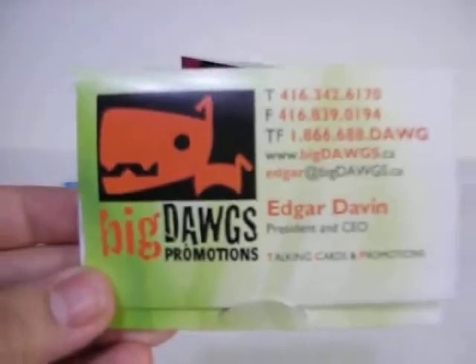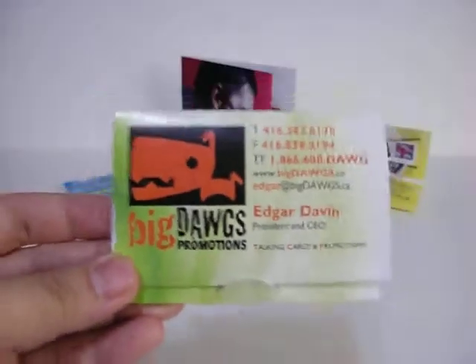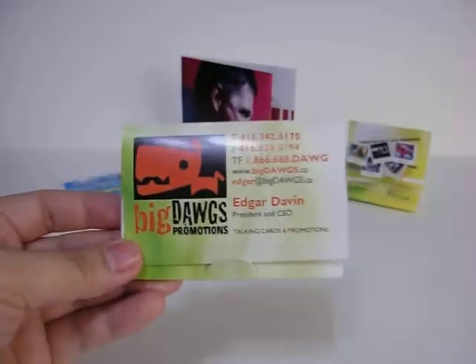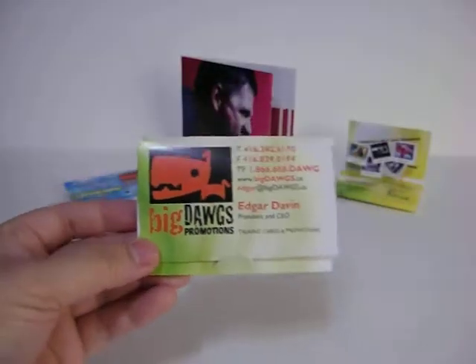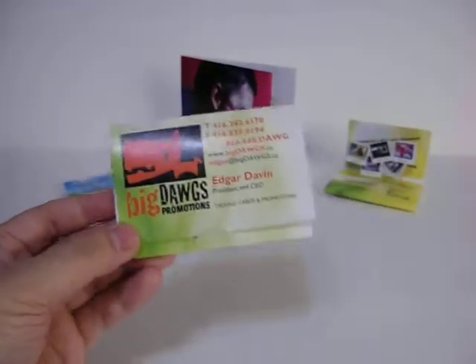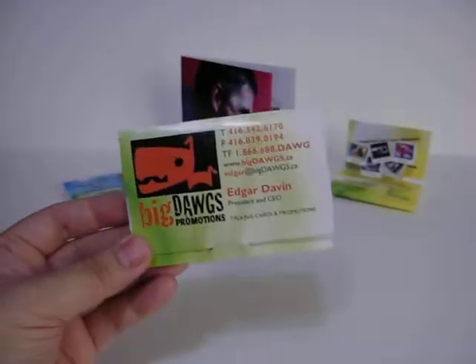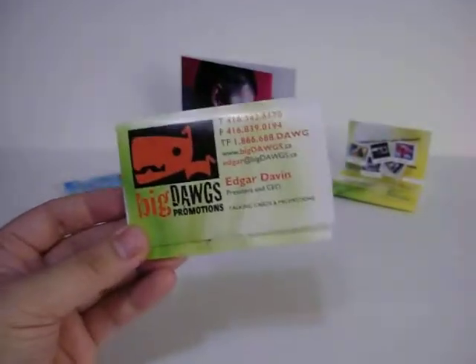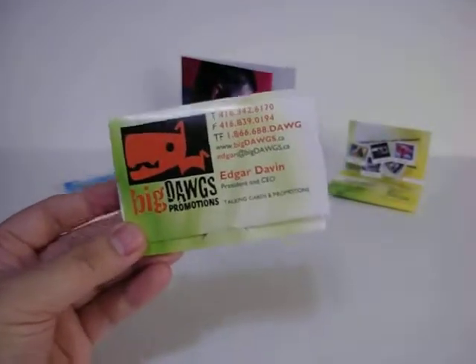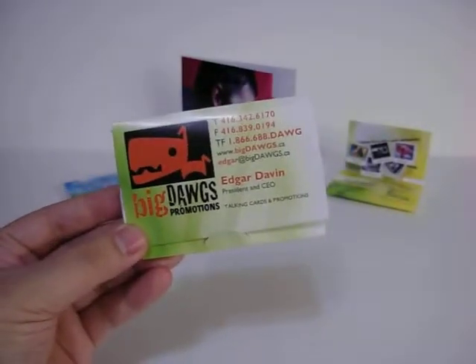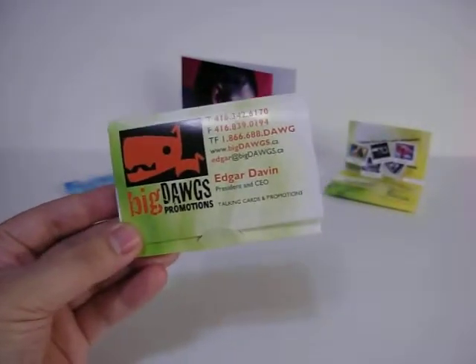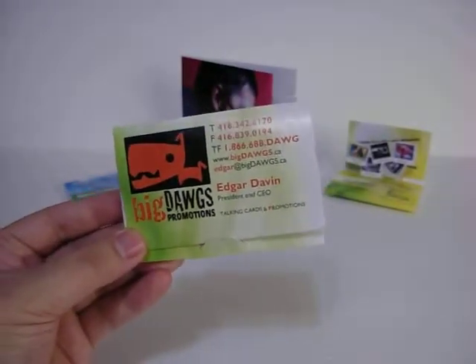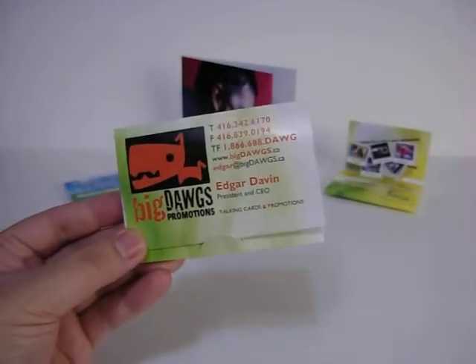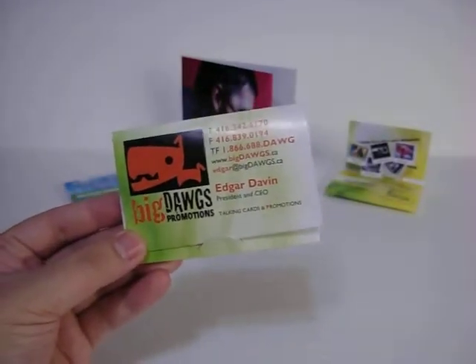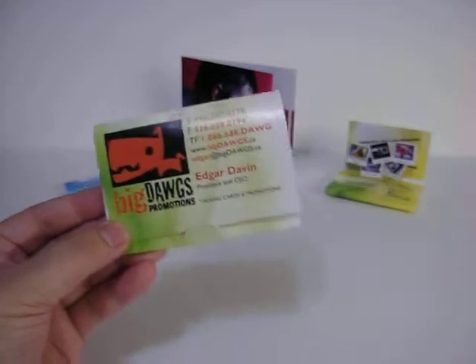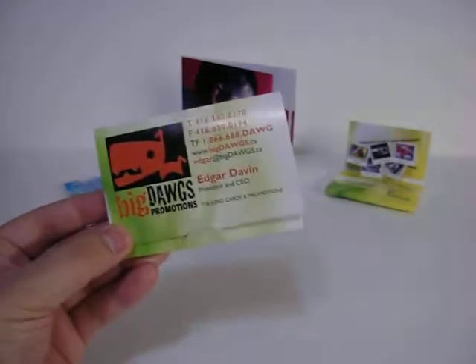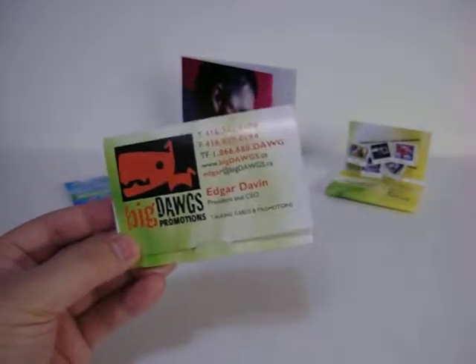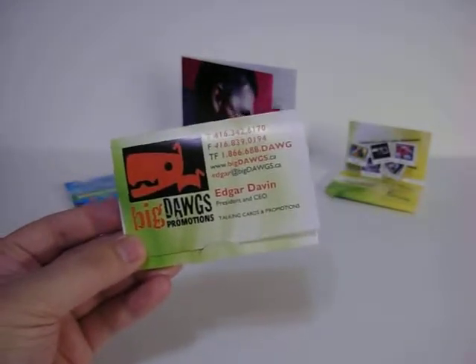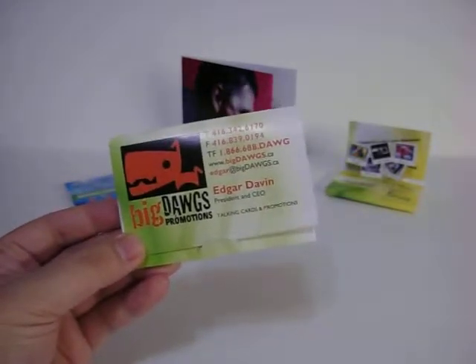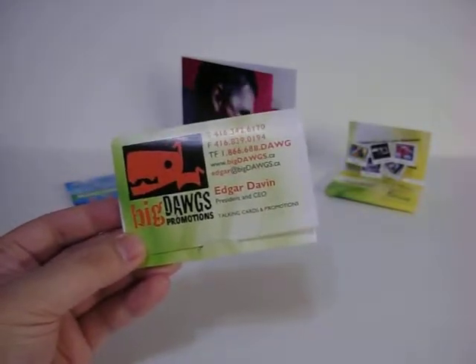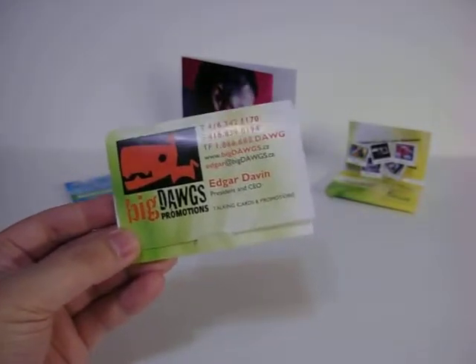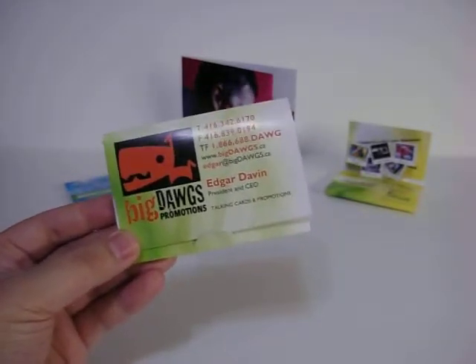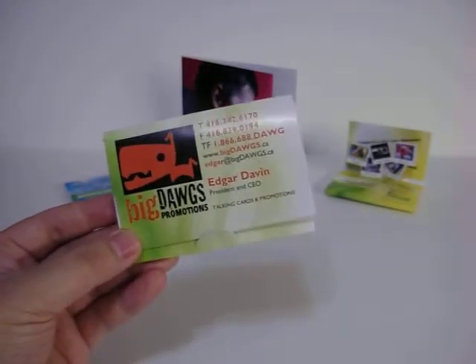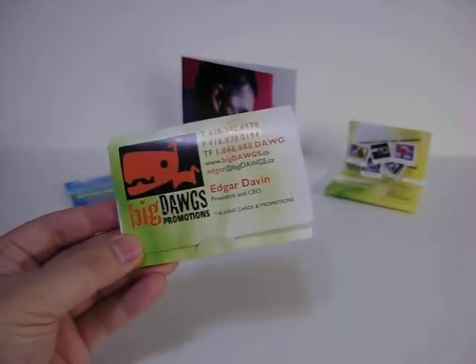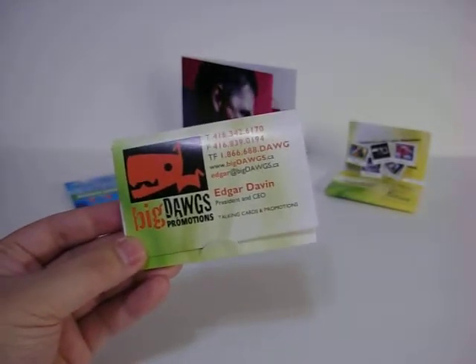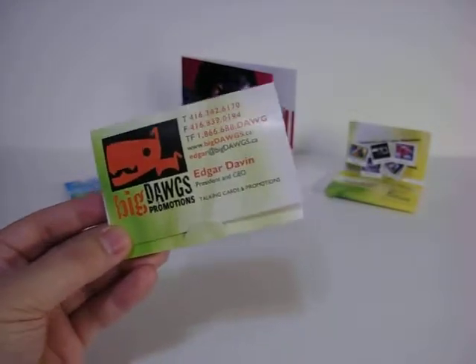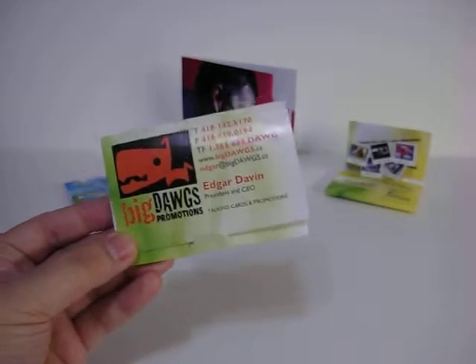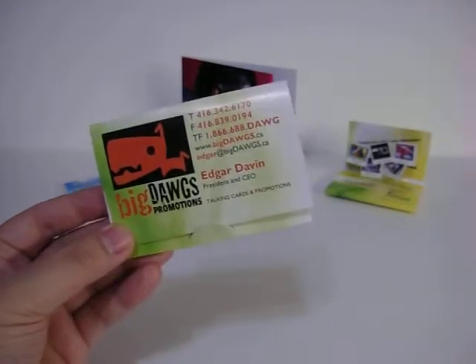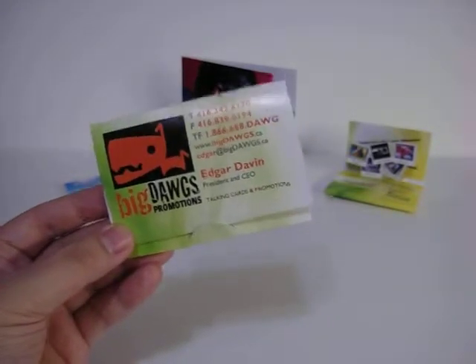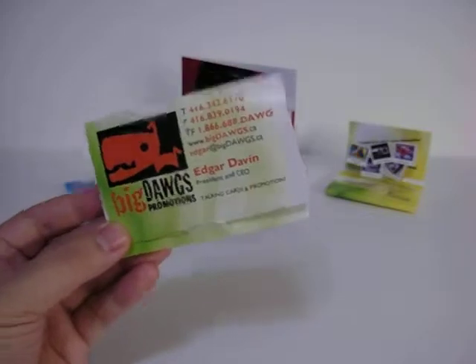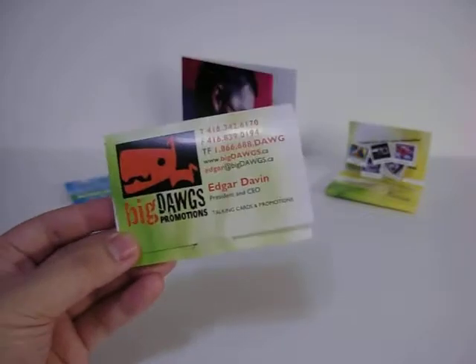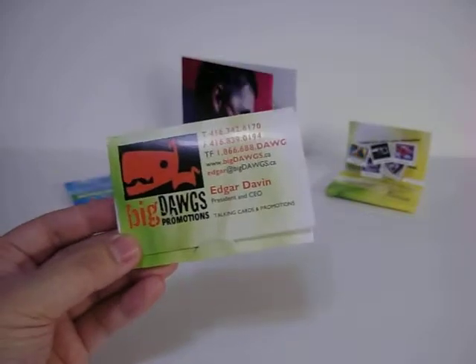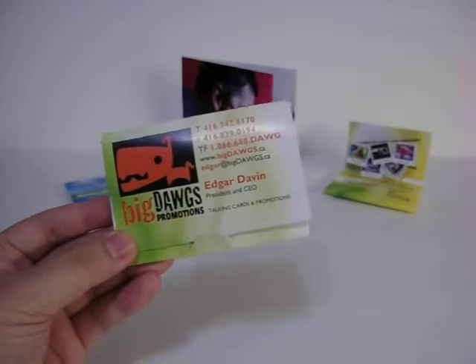Here's an example of our Talking Pop-Up Business Cards. If you've seen our other recordable business cards, this one is similar to that, except it has a bite. And I'll show you.